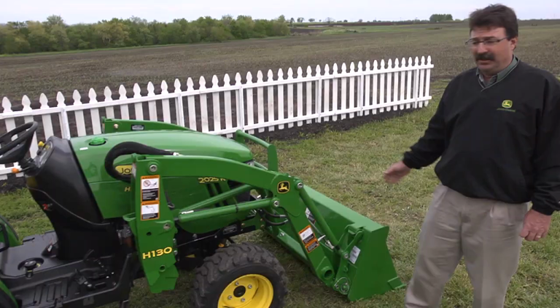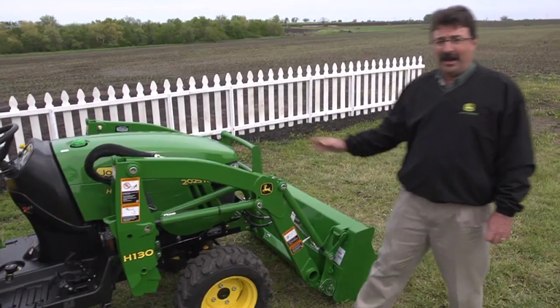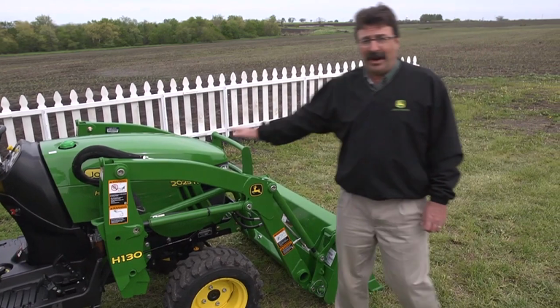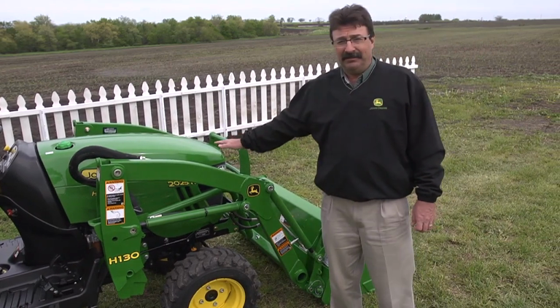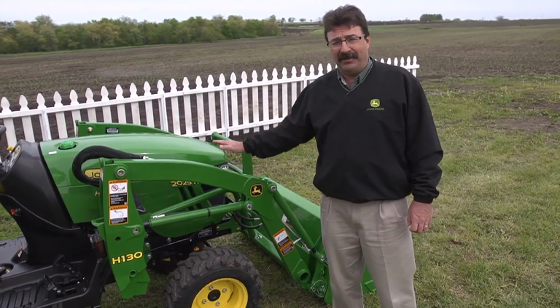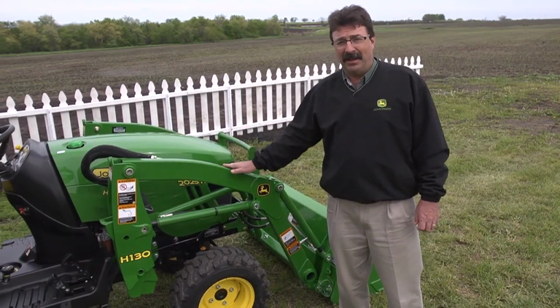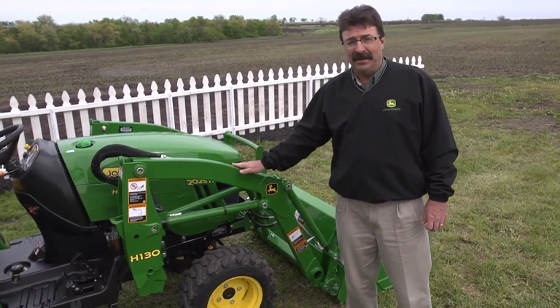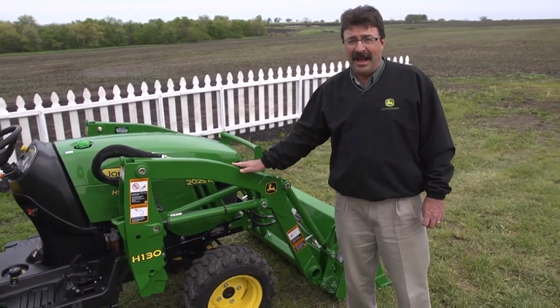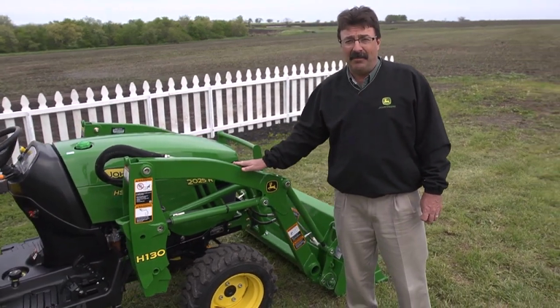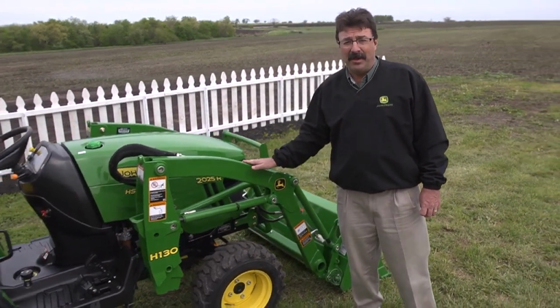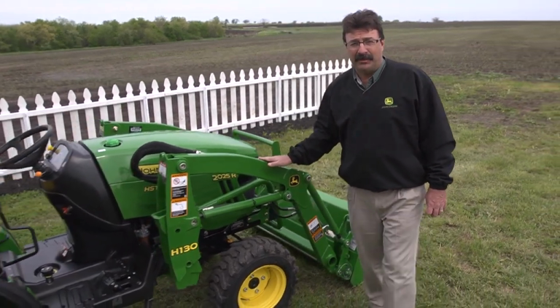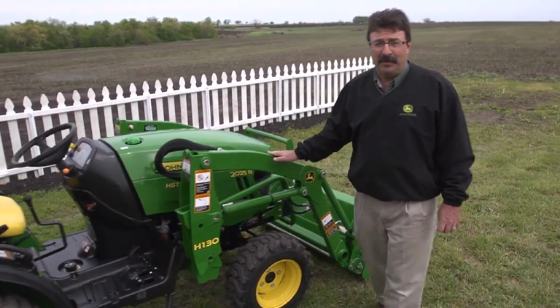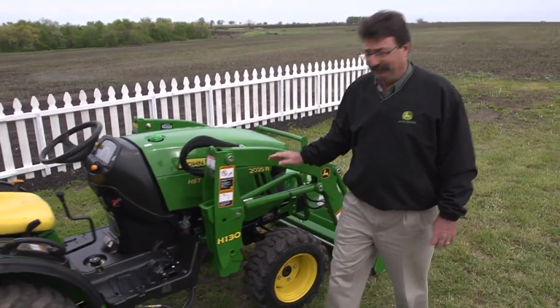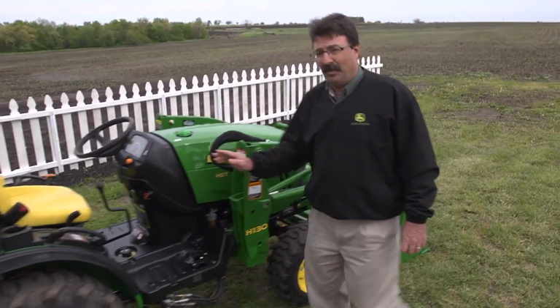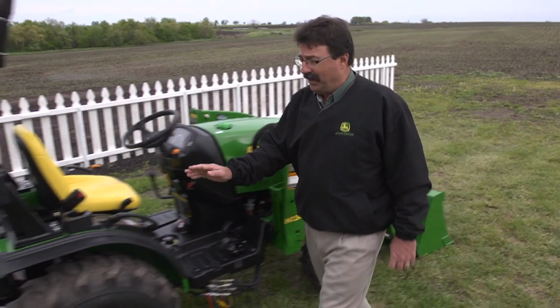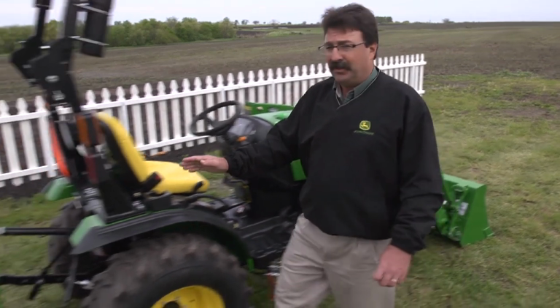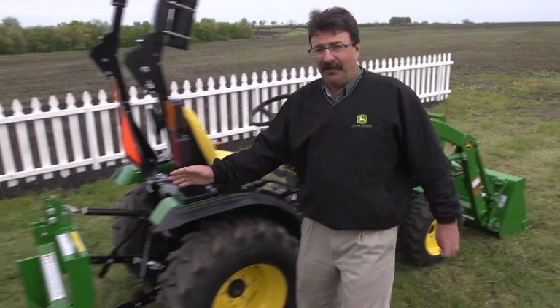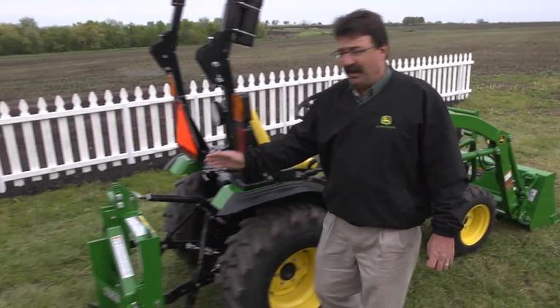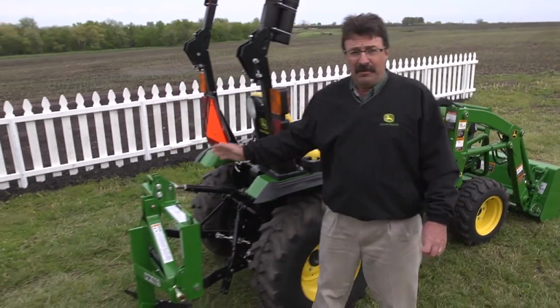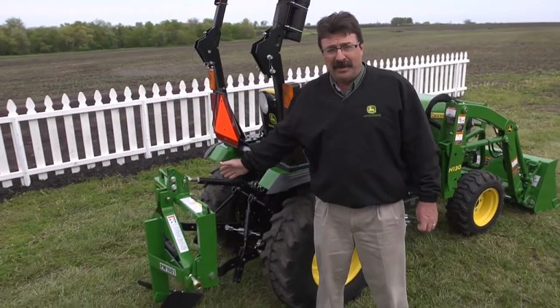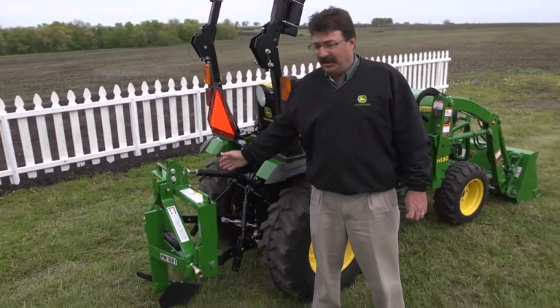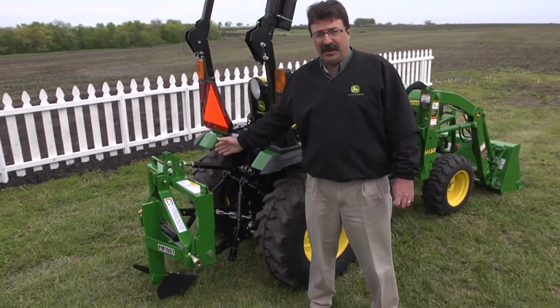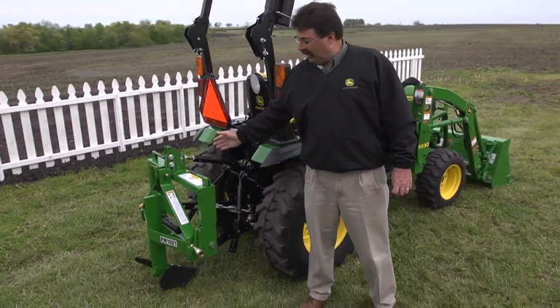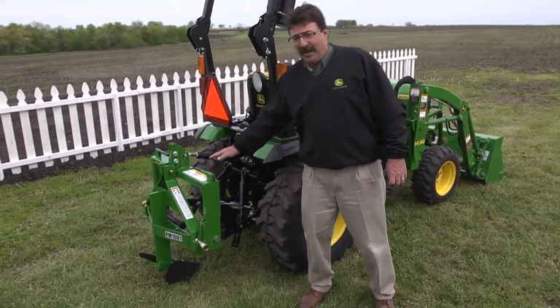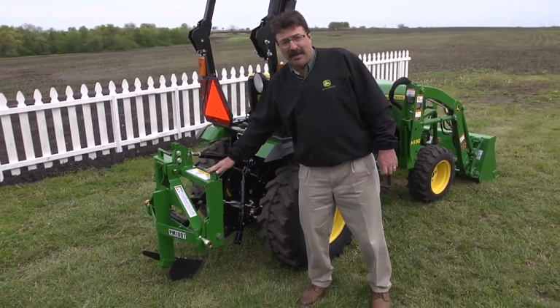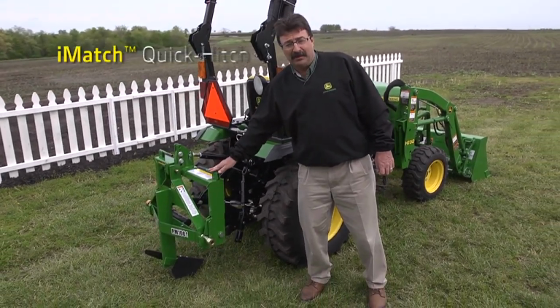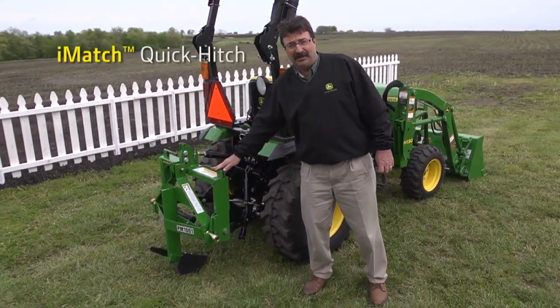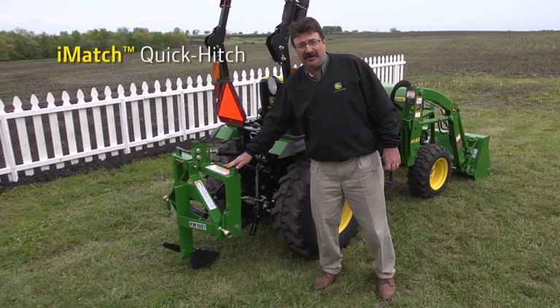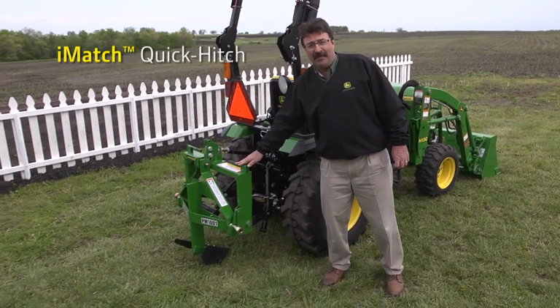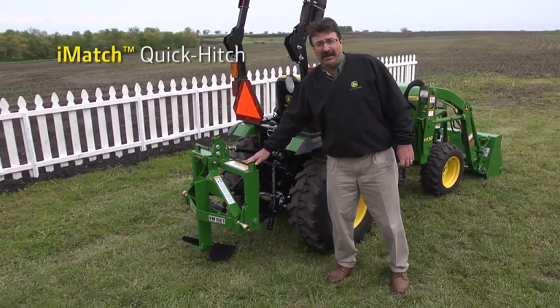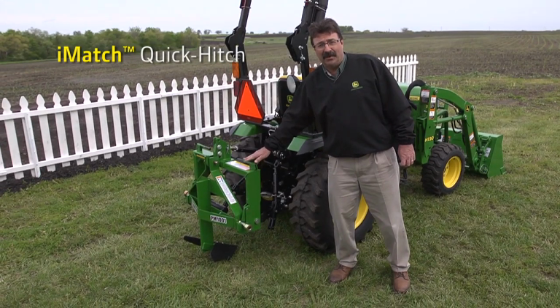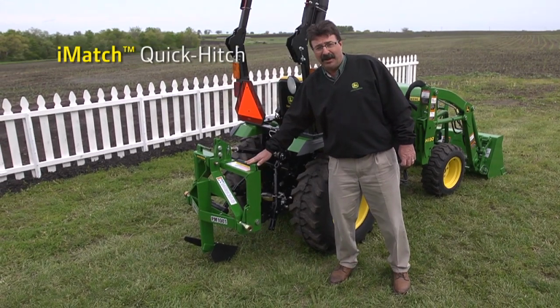So I've got my tractor, I've got my loader, now I need my middle buster implement. Frontier offers a middle buster that is iMatch compatible, and yes I do have an iMatch quick hitch on my tractor.